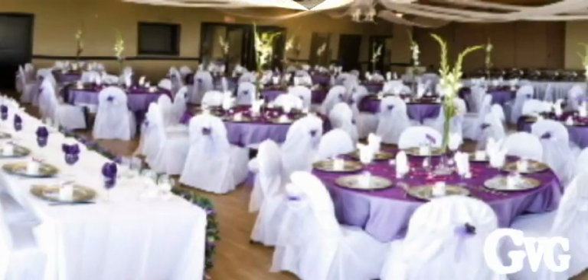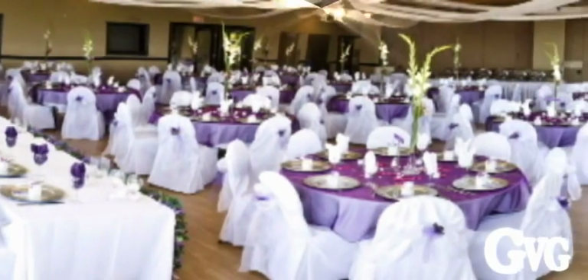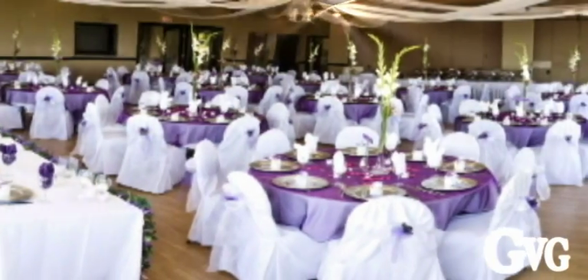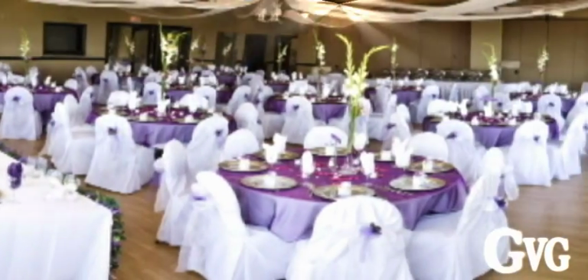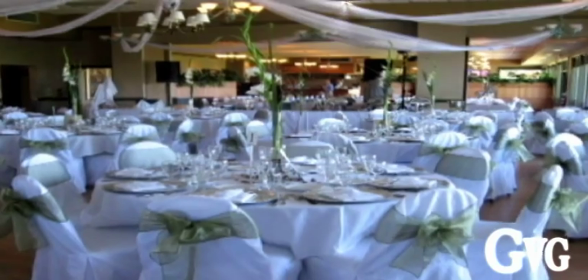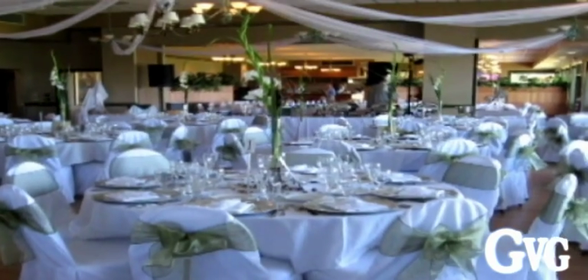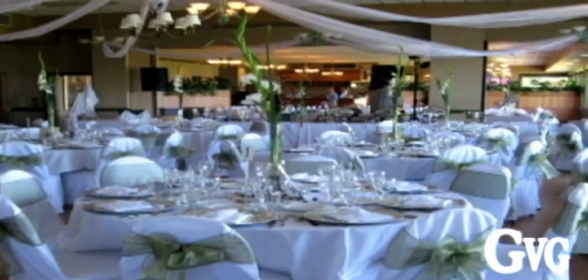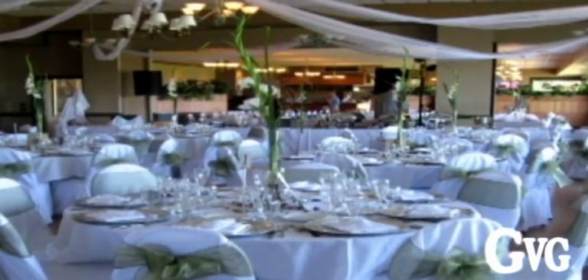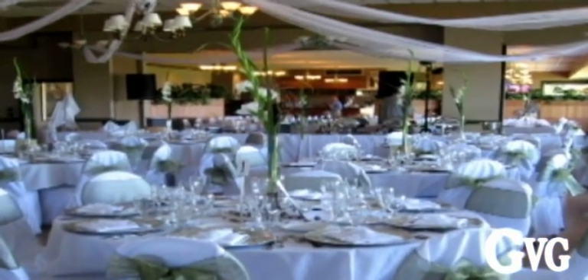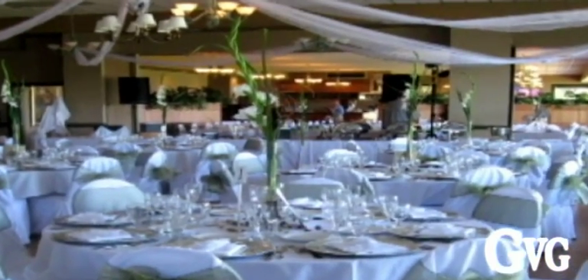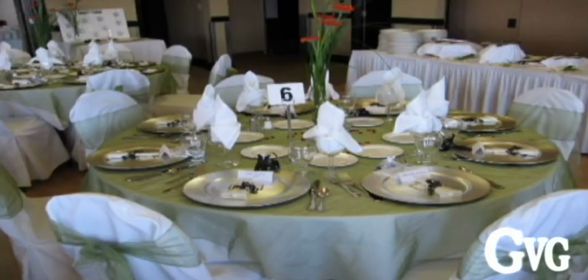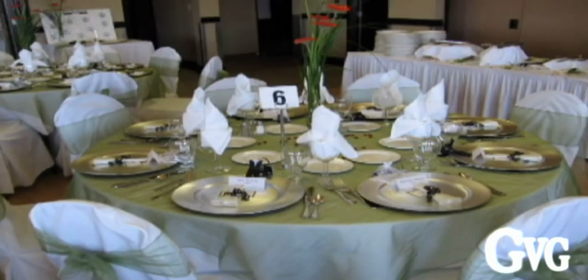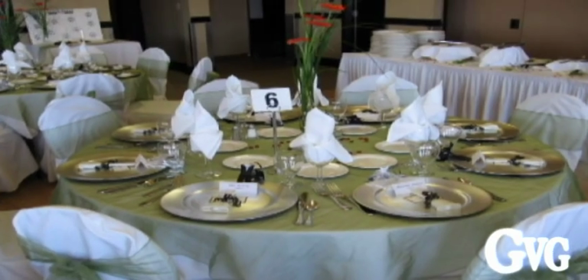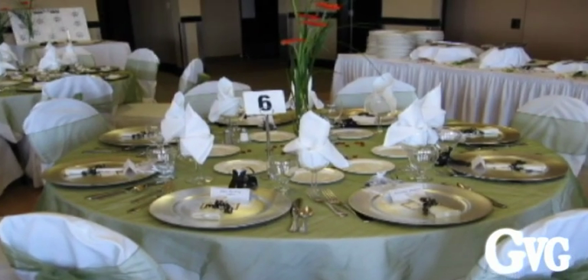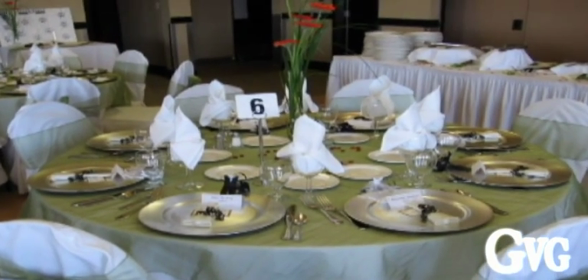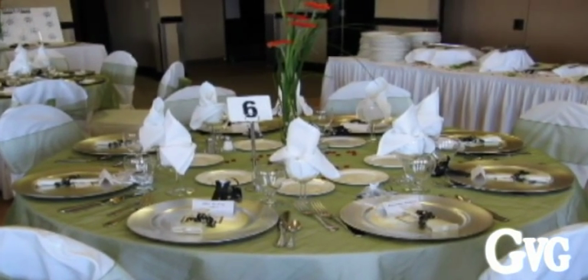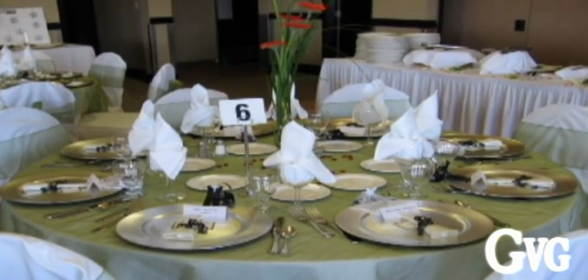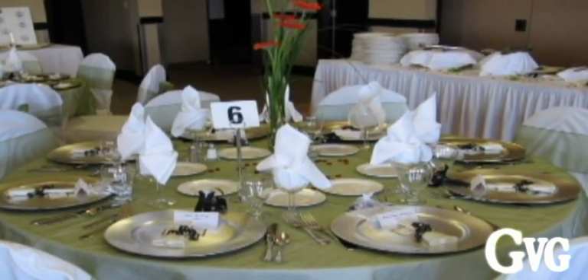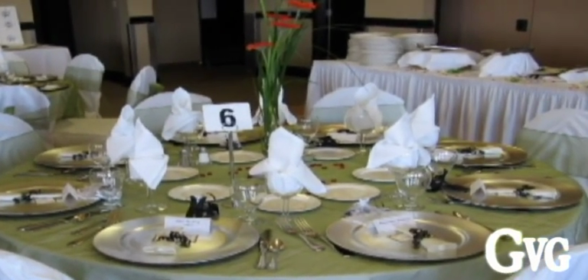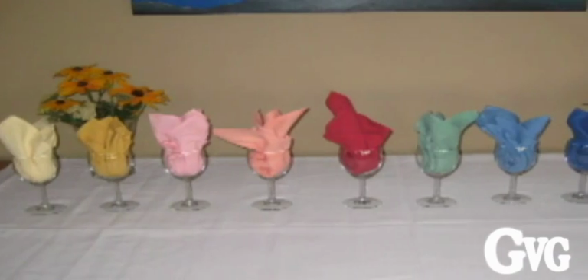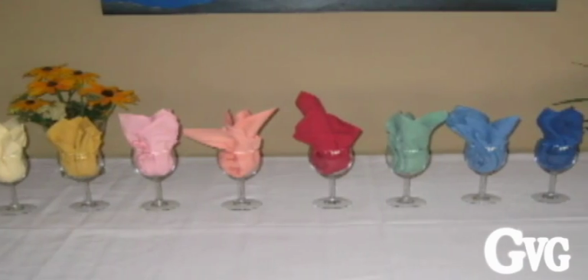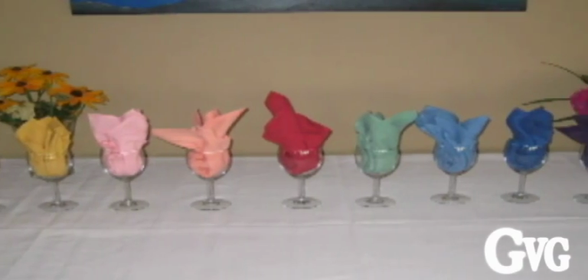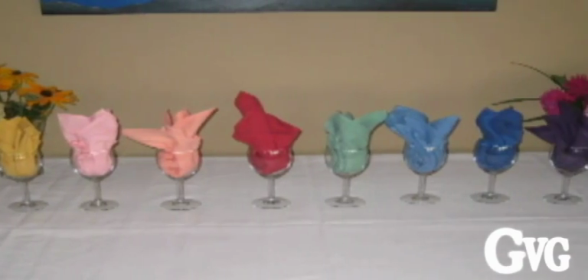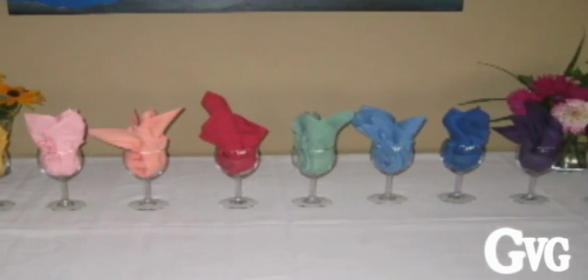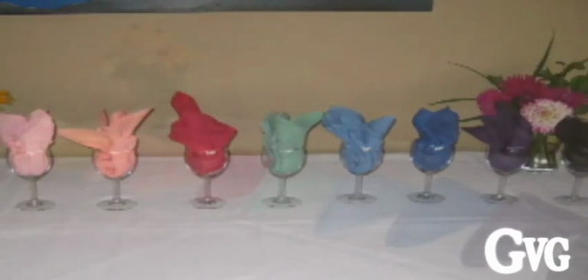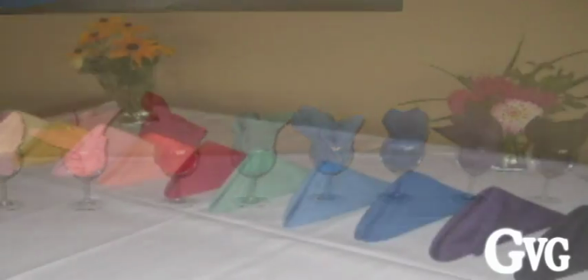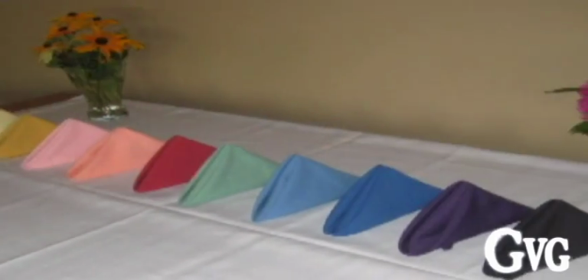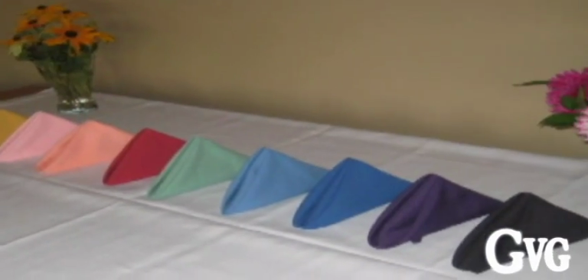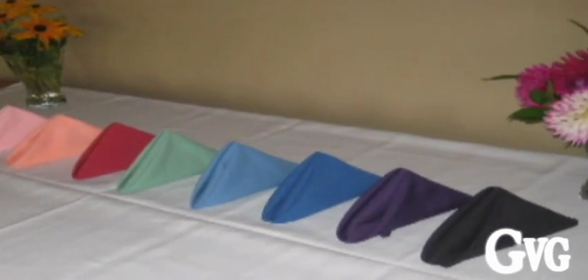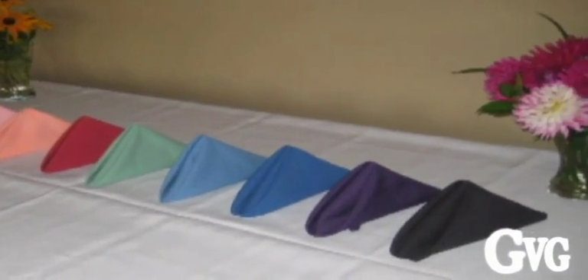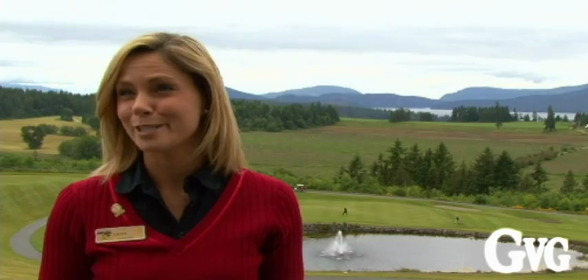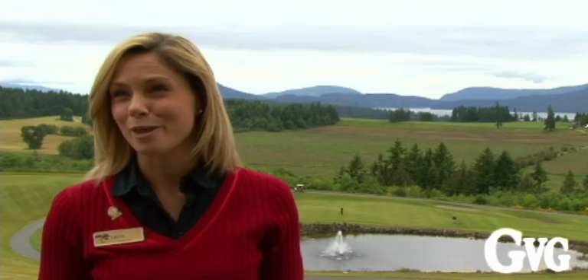What we include with all wedding bookings is the setup and takedown of all your tables and chairs. We also include all of your linens and skirting, as well as your plates, stemware, and glassware. We also have a variety of napkin colours for you to choose from, so if you have a certain colour incorporated into your theme, we try and match that colour as best we can.